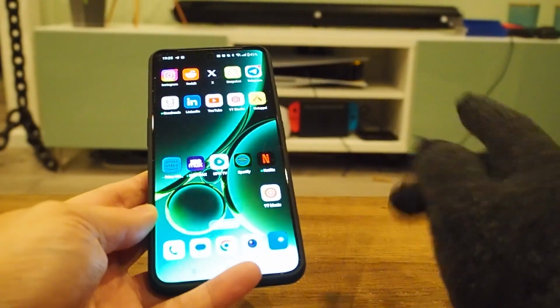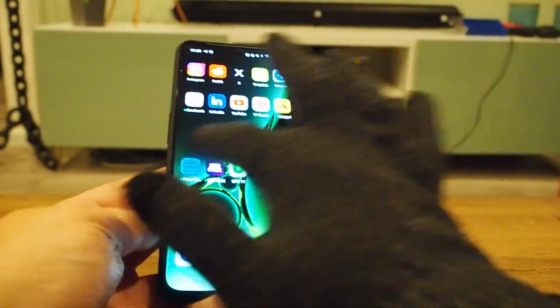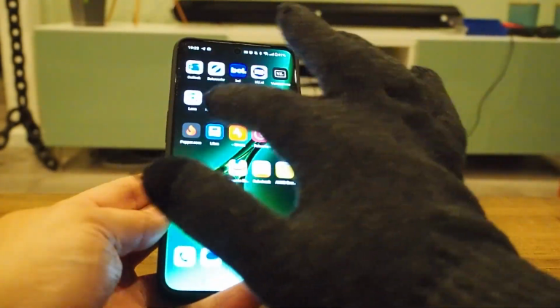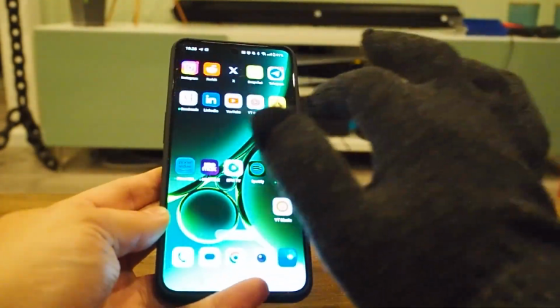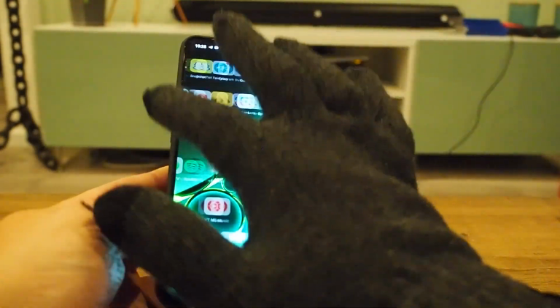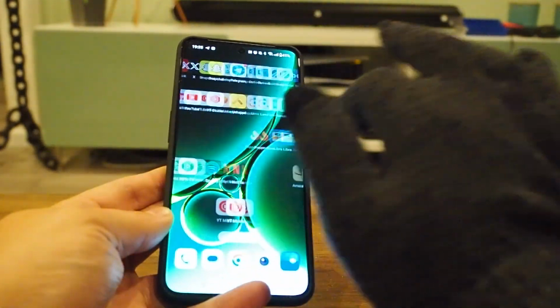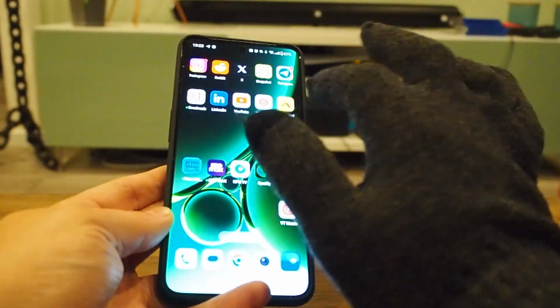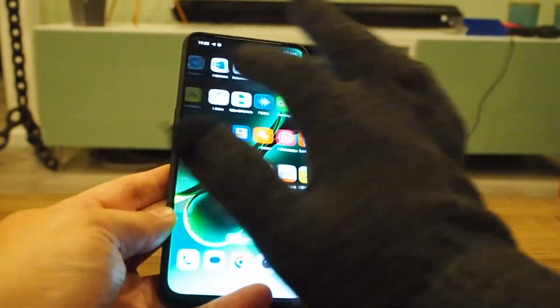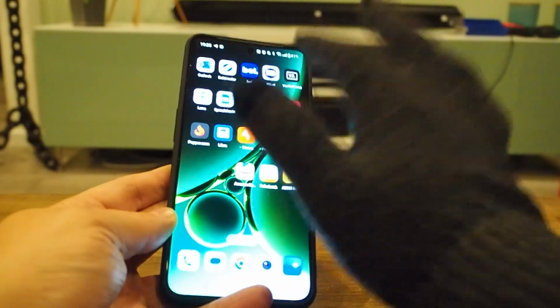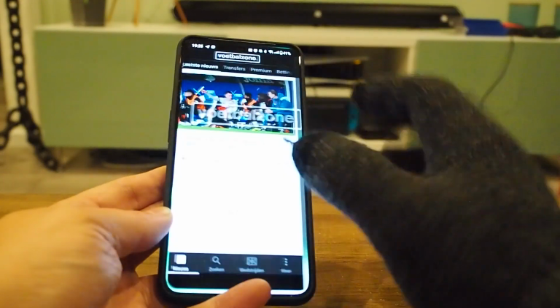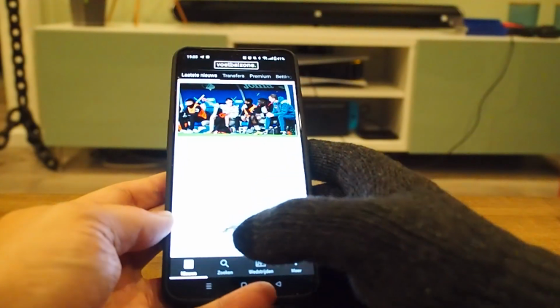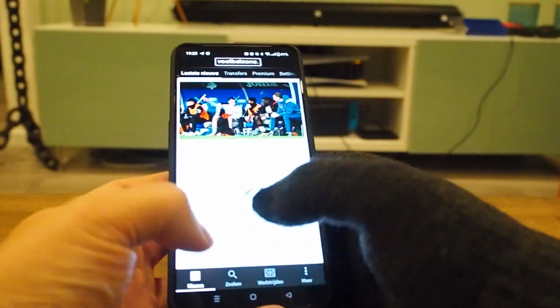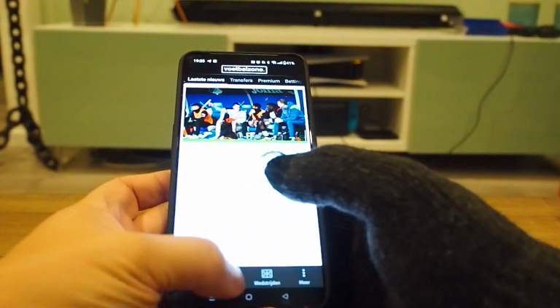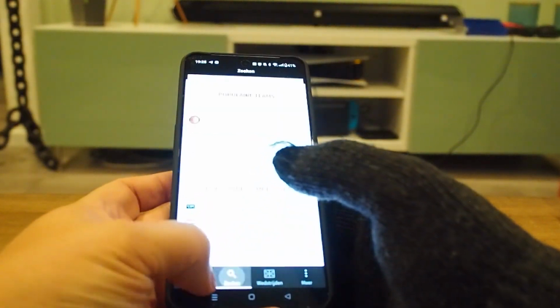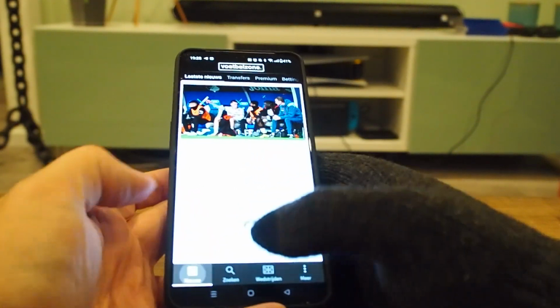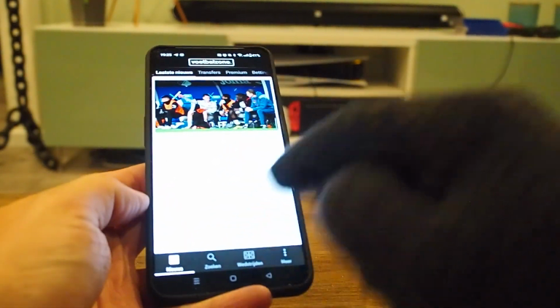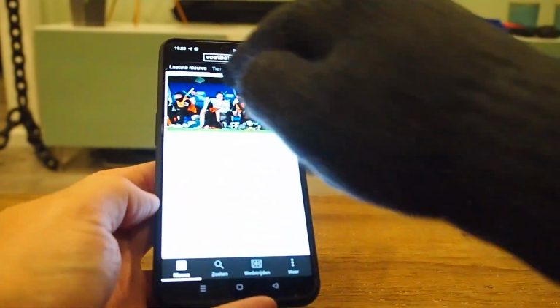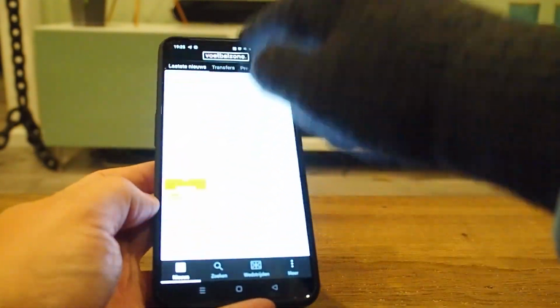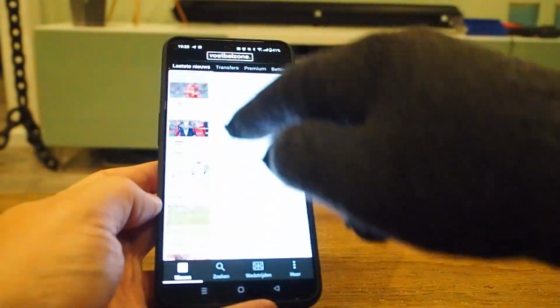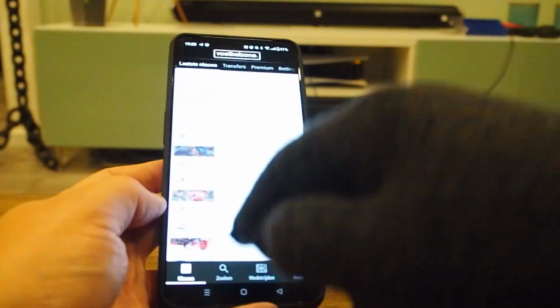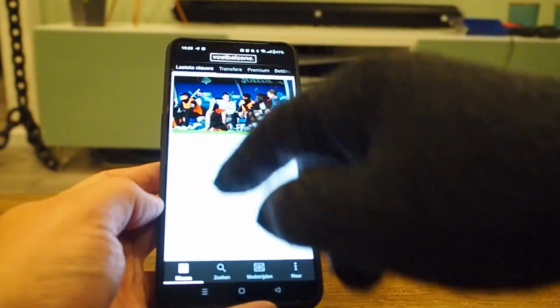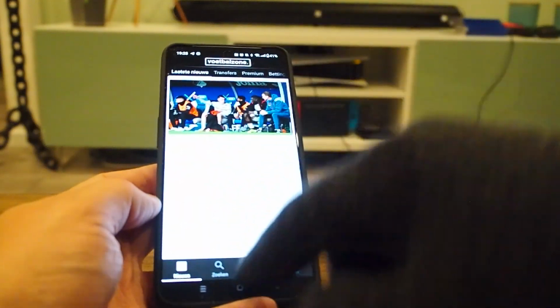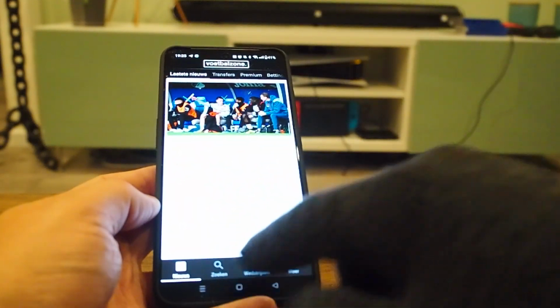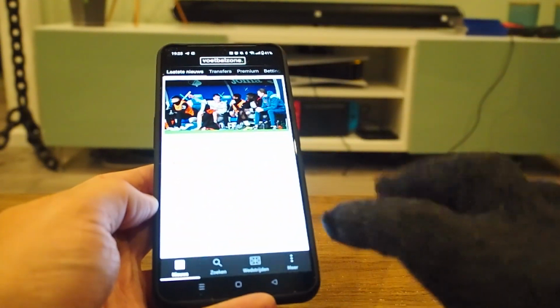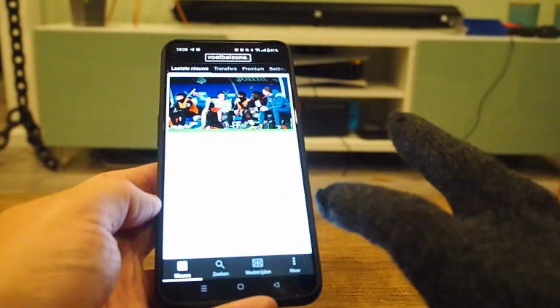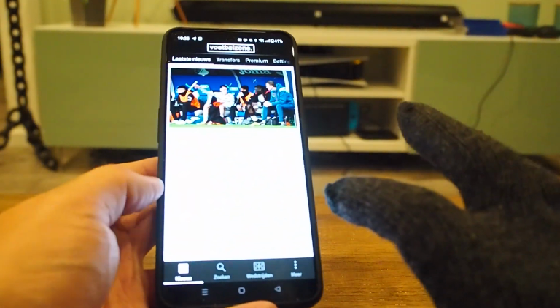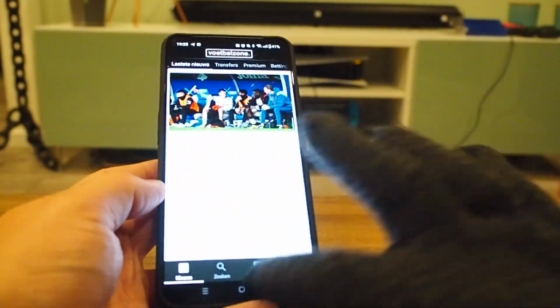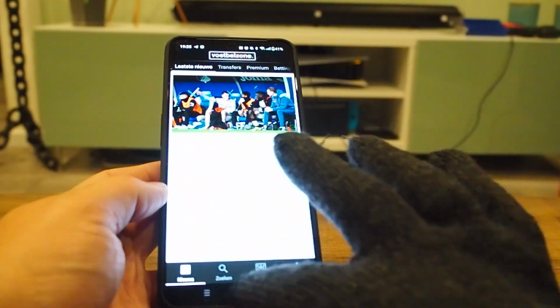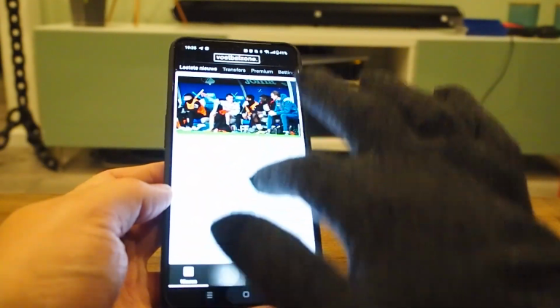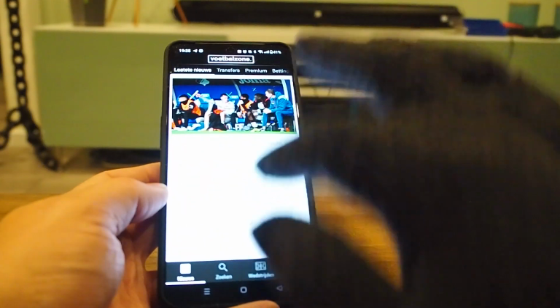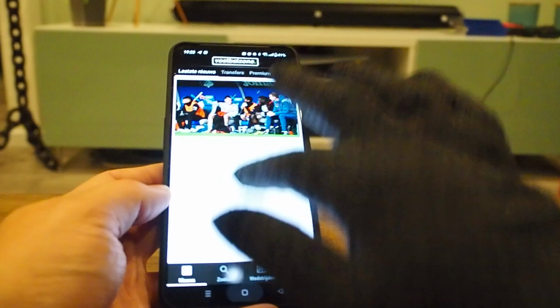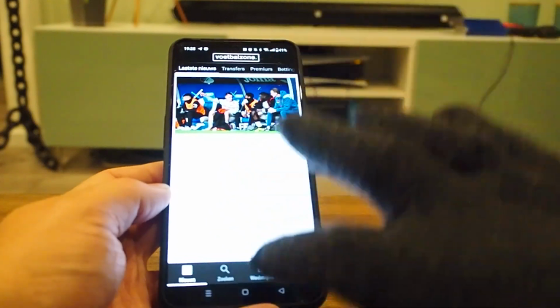And what do you know? It does work. But I have to admit — as you can see this is like soccer news — the problem is the swipe up doesn't work.